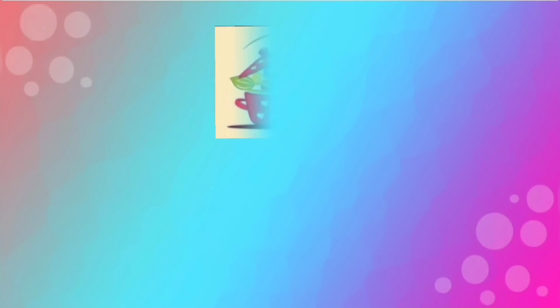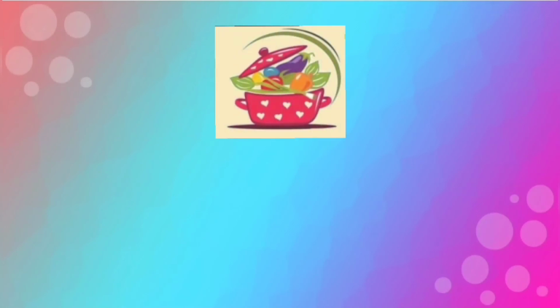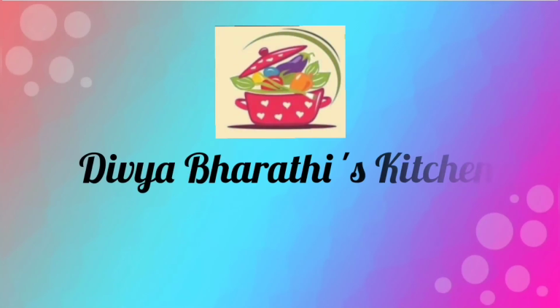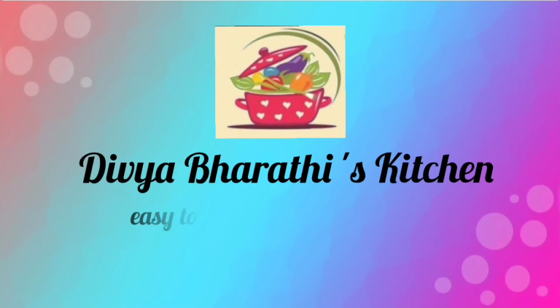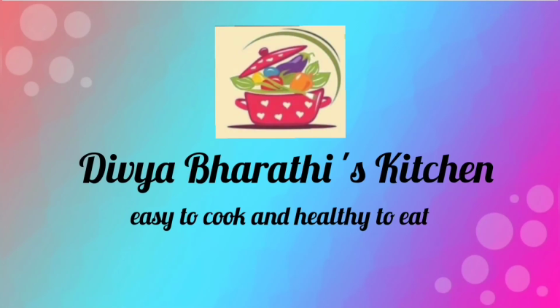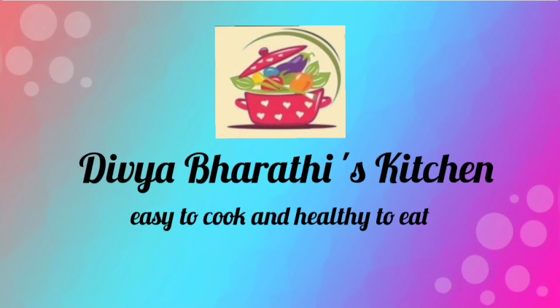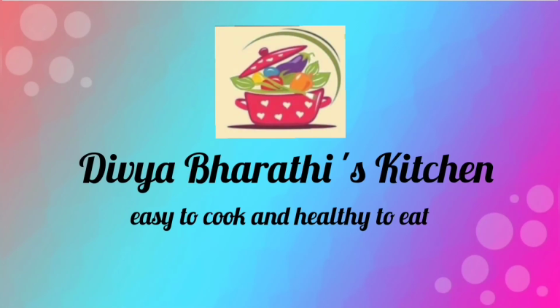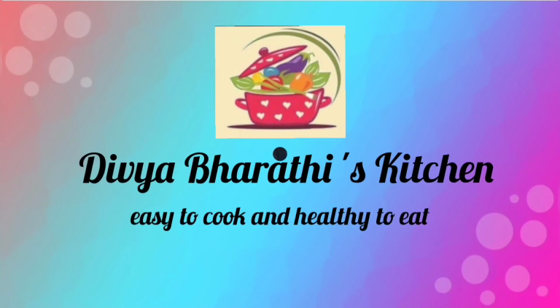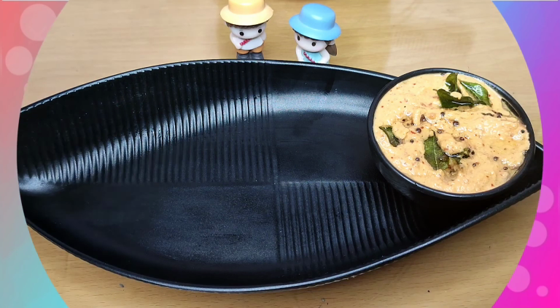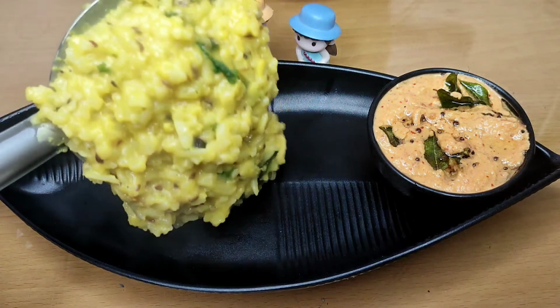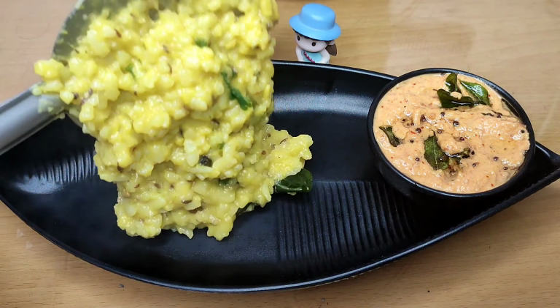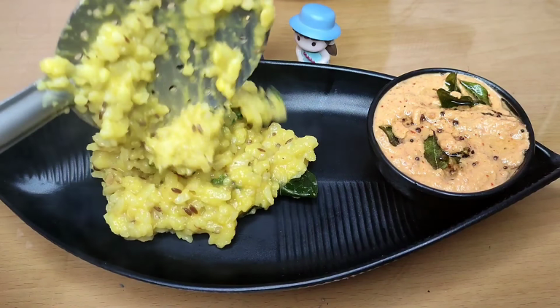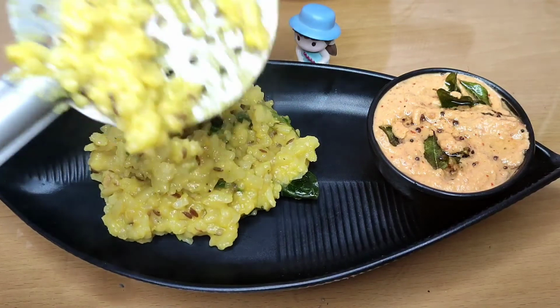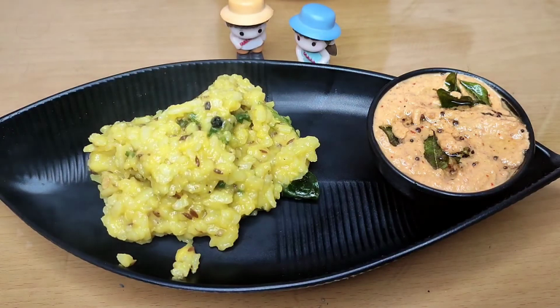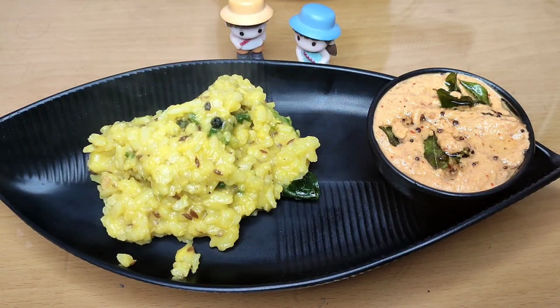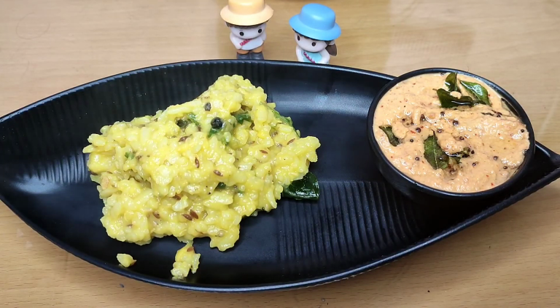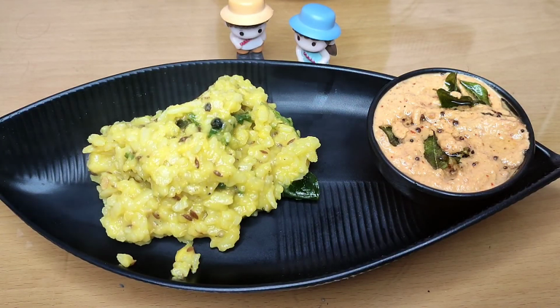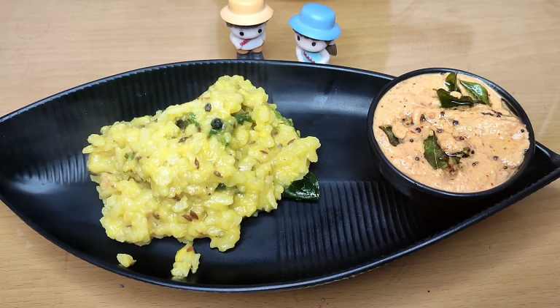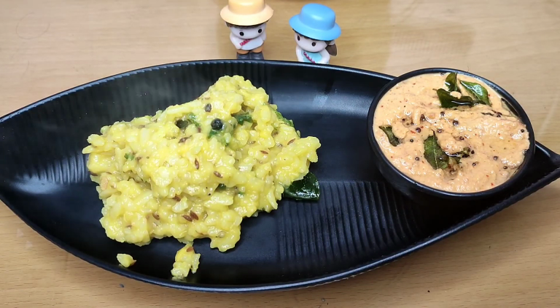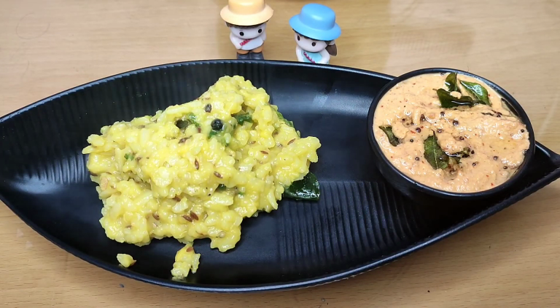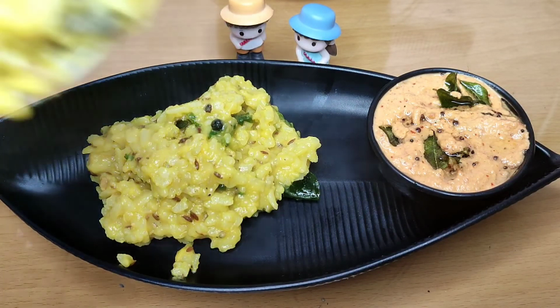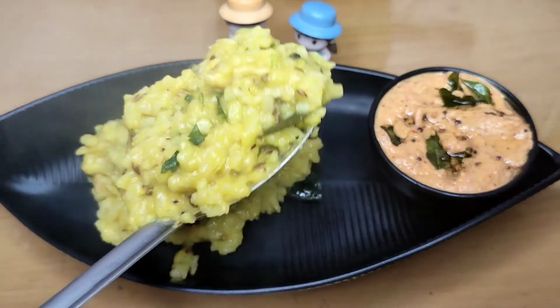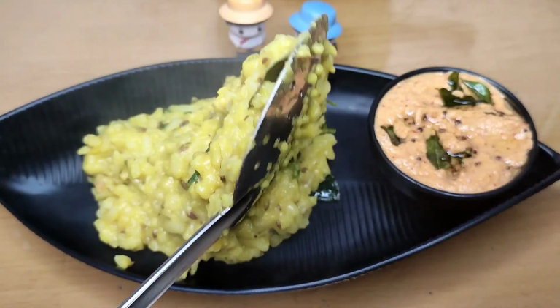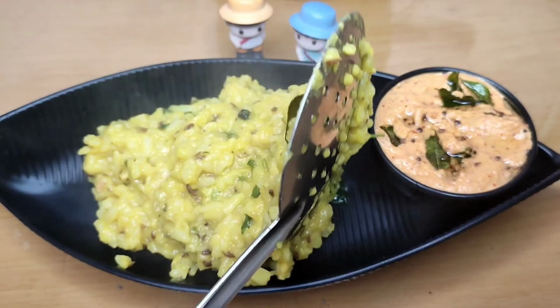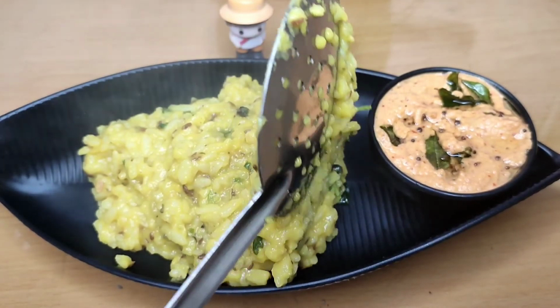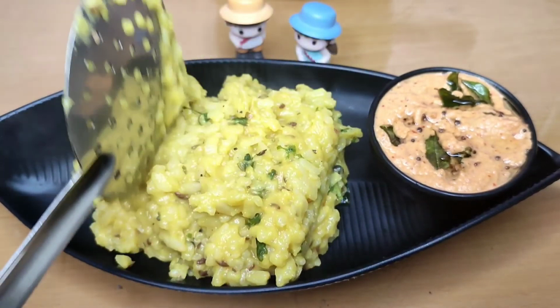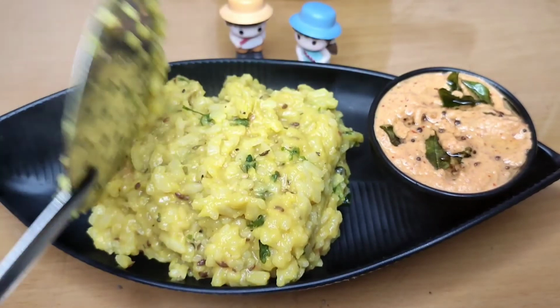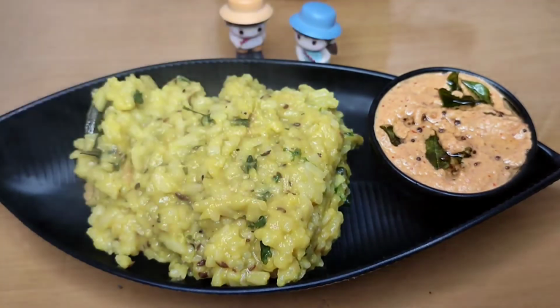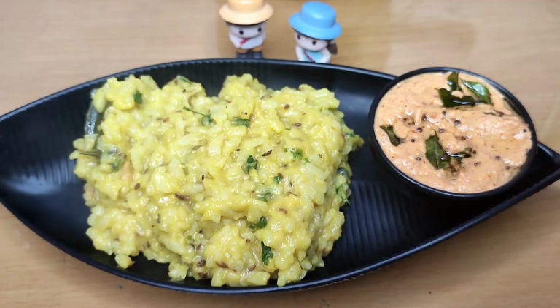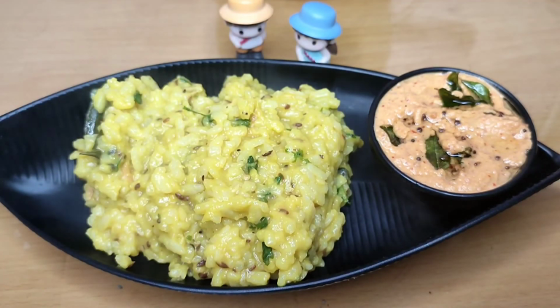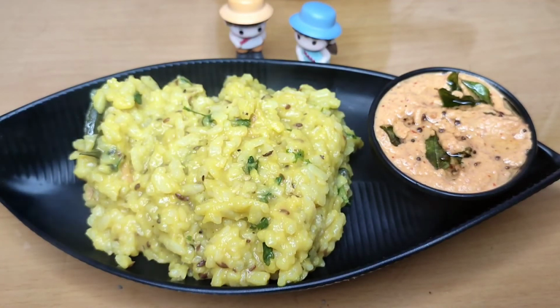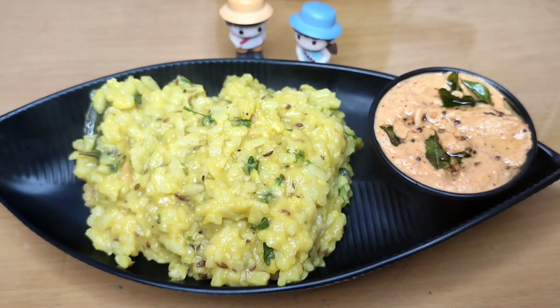Hi friends, welcome to Divya Varthikichens. This is a very tasty dish. It is very easy to eat. You can also eat this dish. You can try to make this dish.